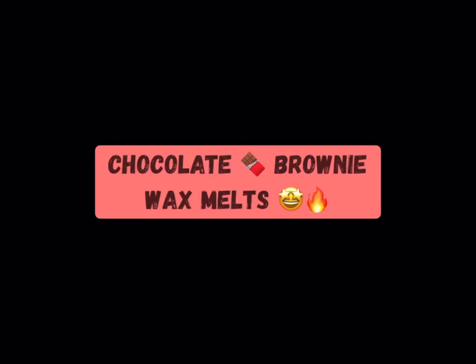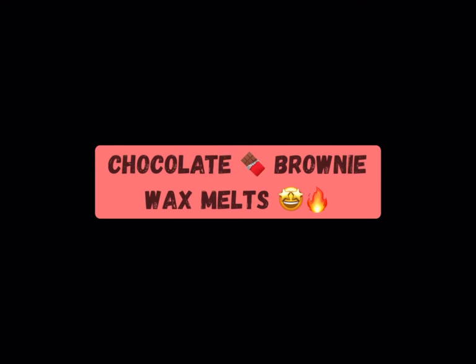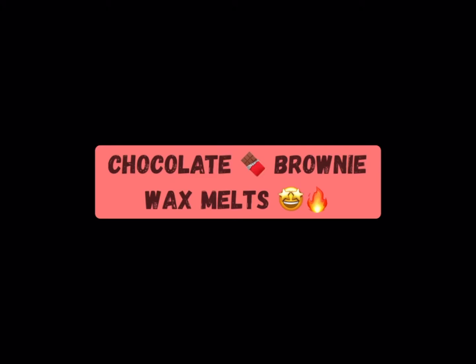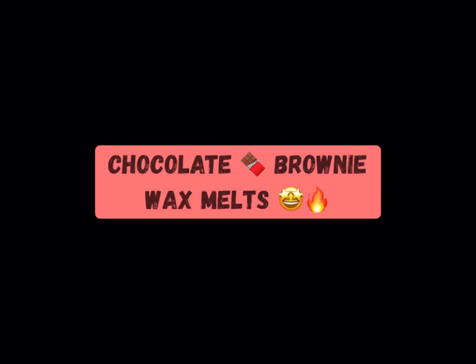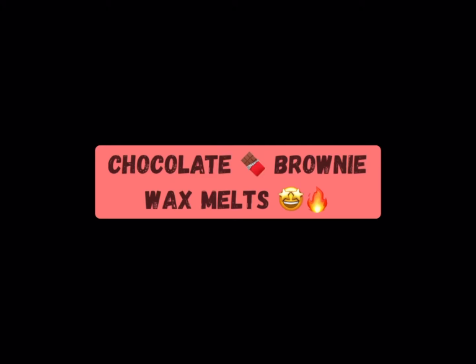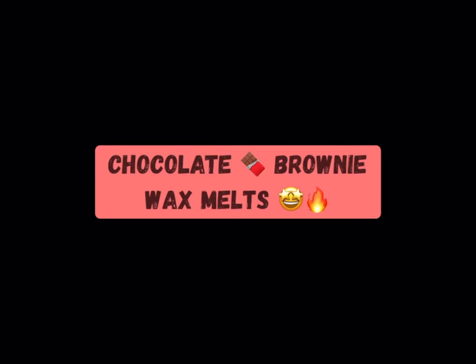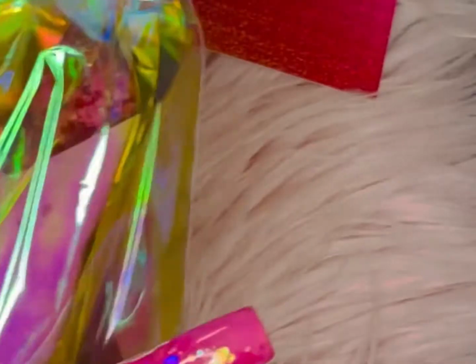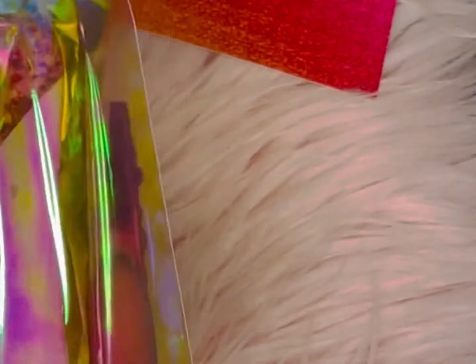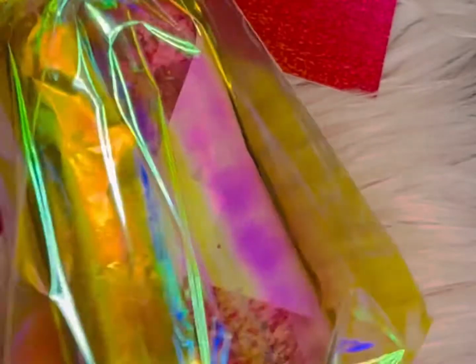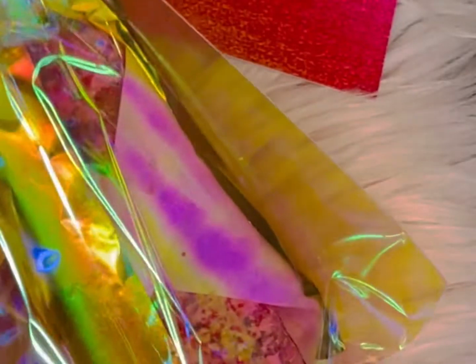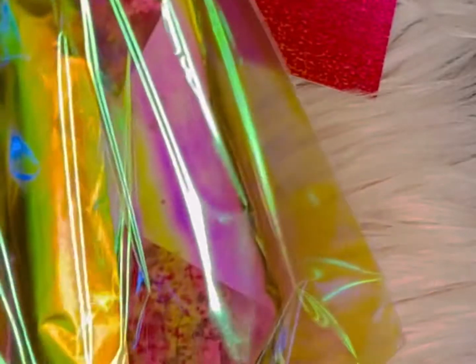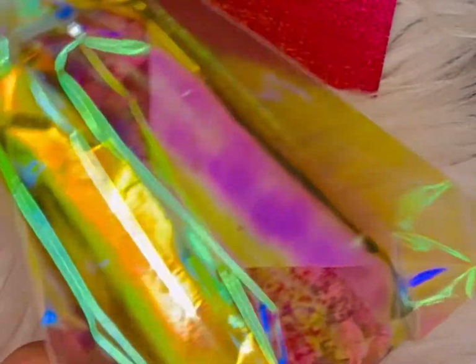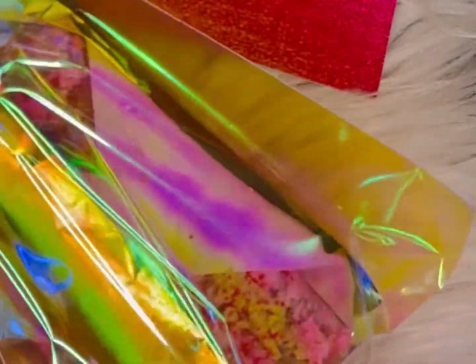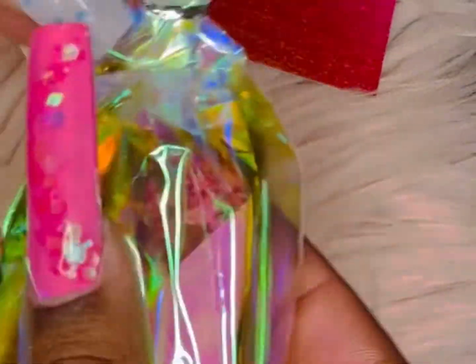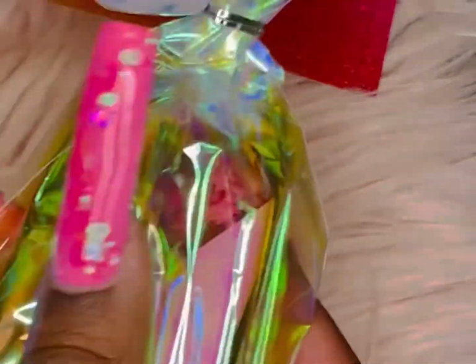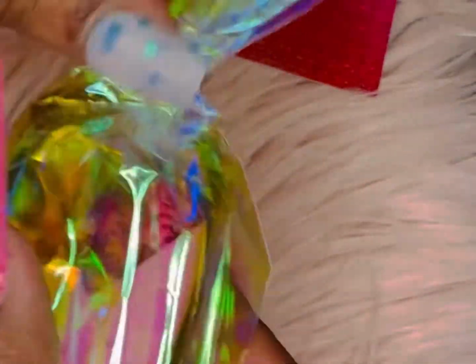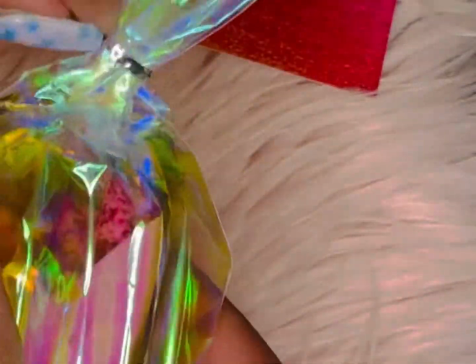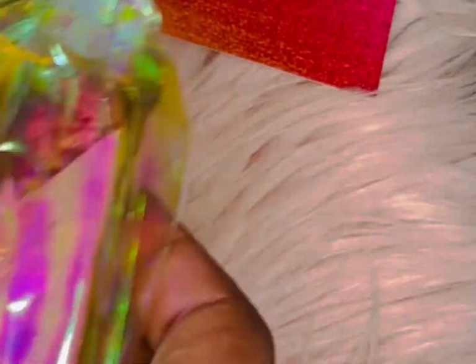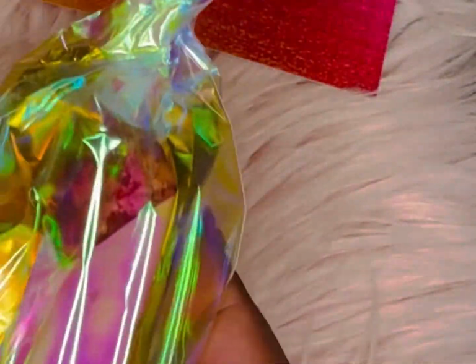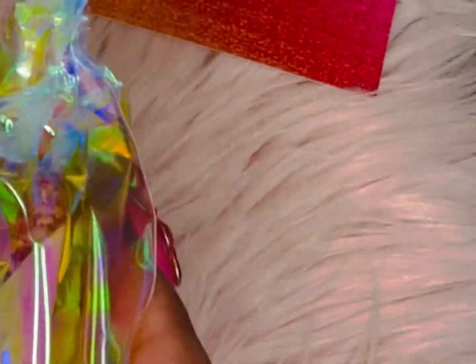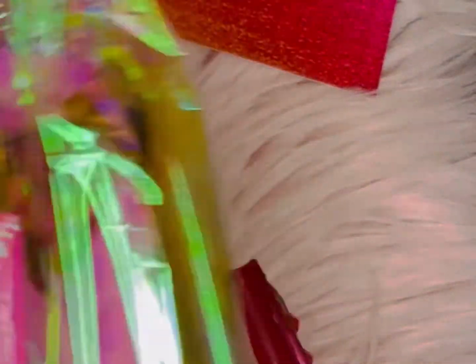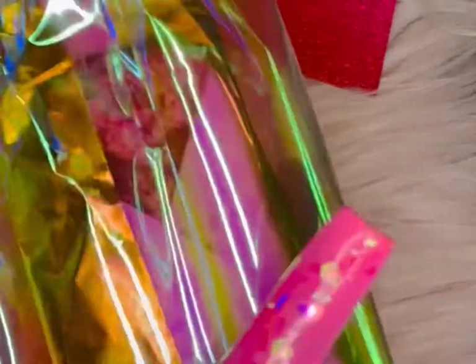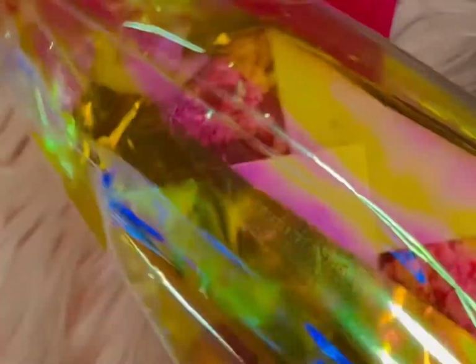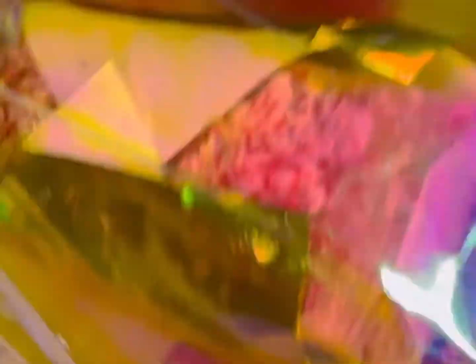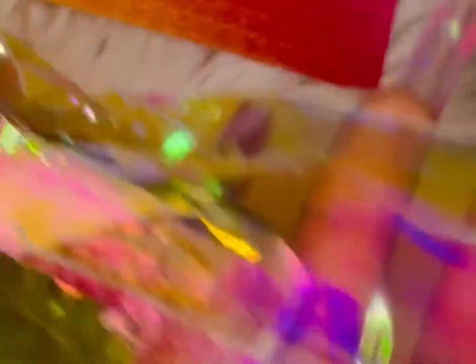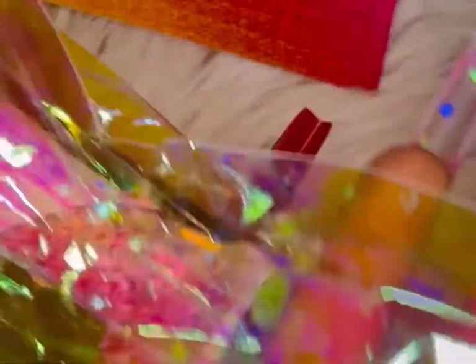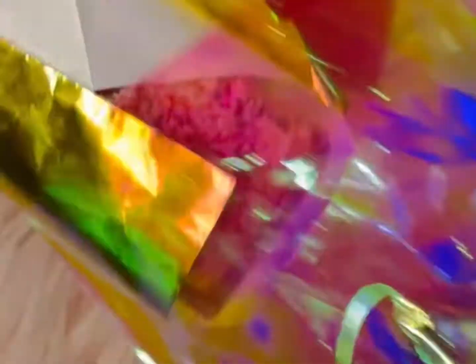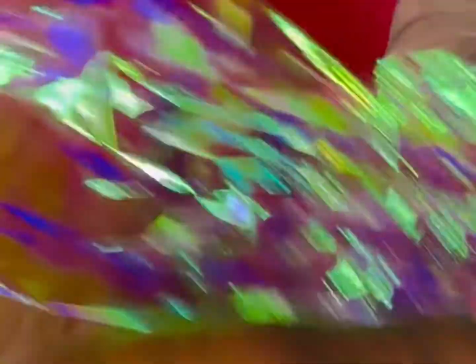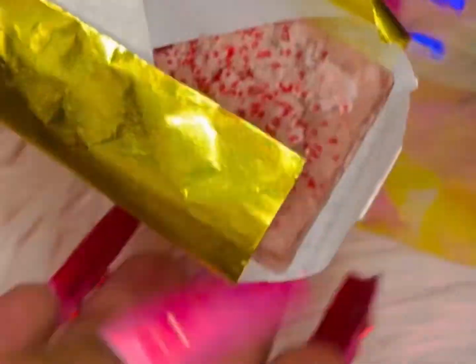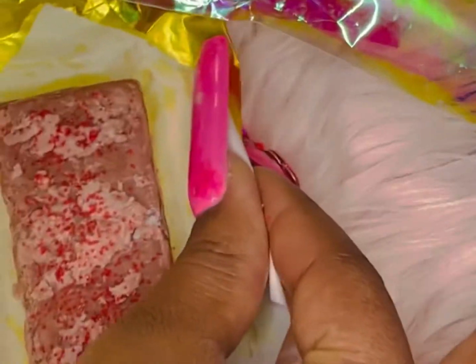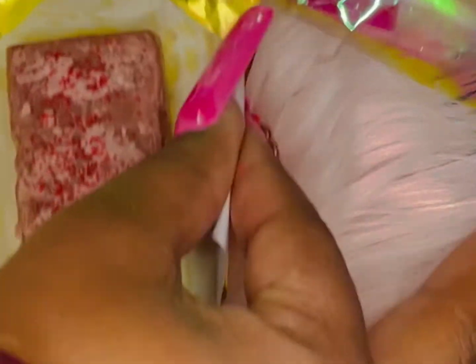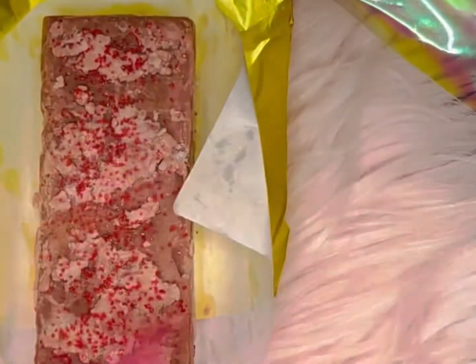Hey beauties! Let's get into these amazing chocolate brownie wax melts that I made. I made them with the intentions that Valentine's Day is coming up, so they have the red sprinkles on them. Later on they'll be made differently, but they smell amazing.